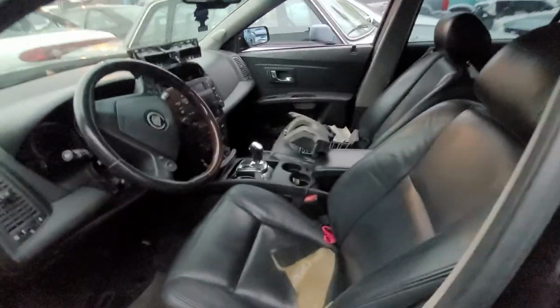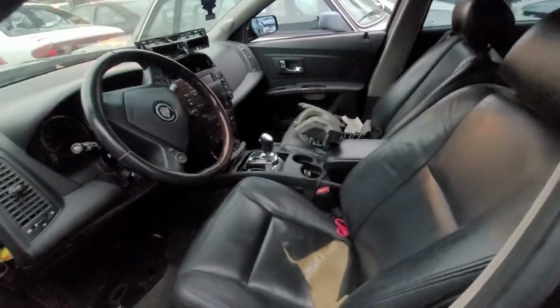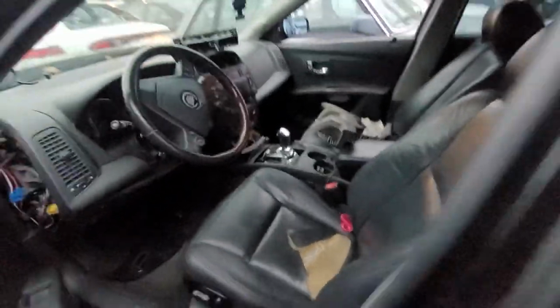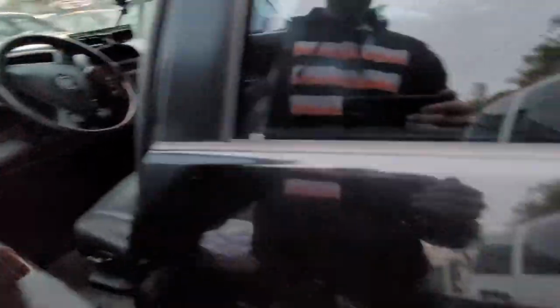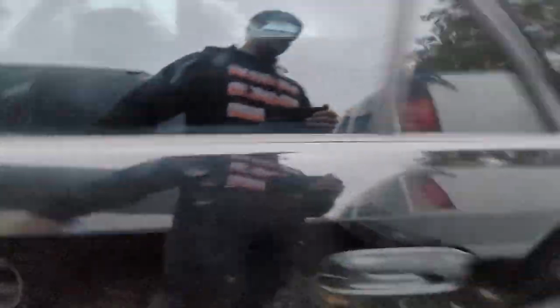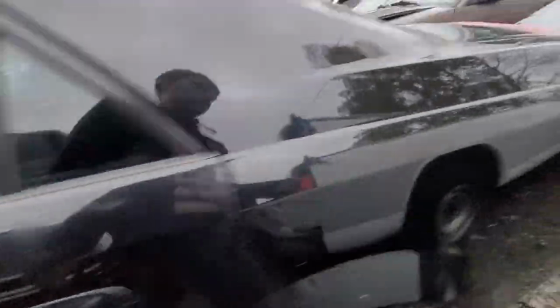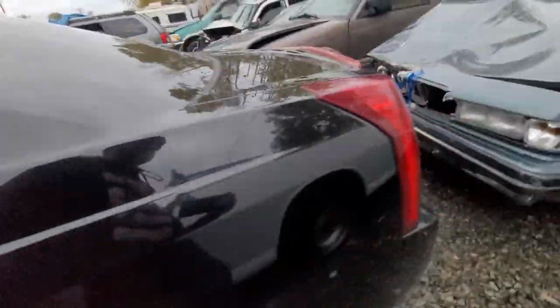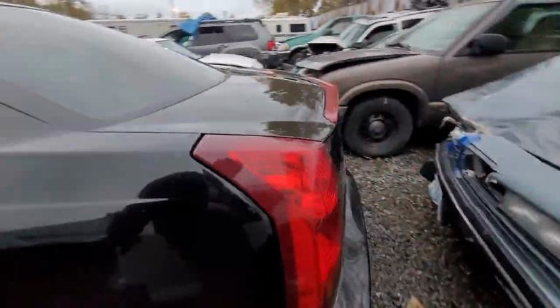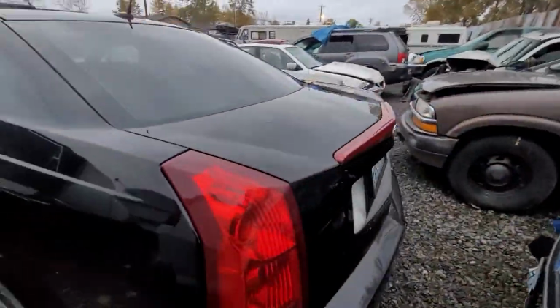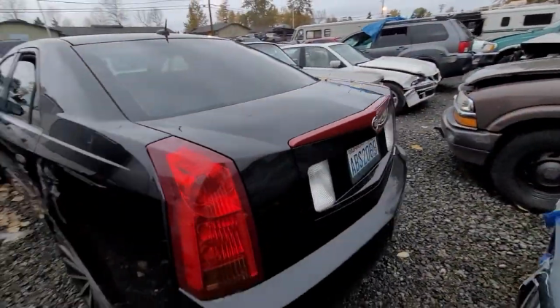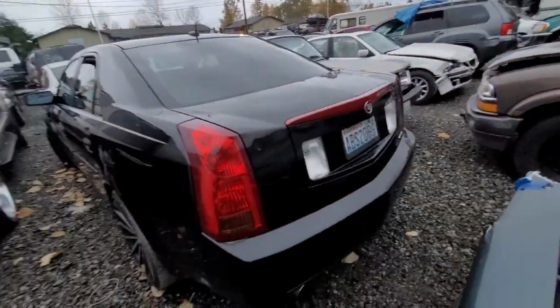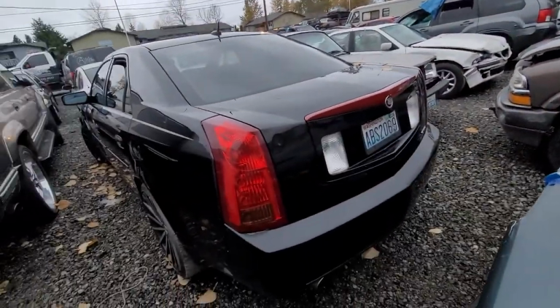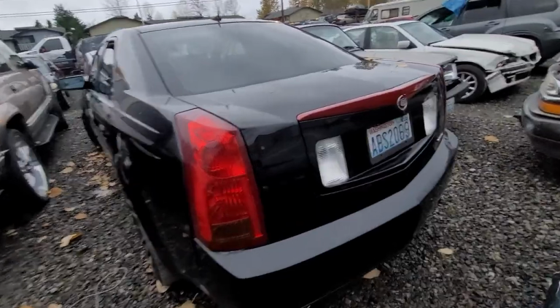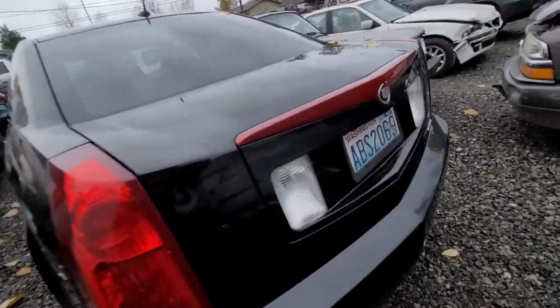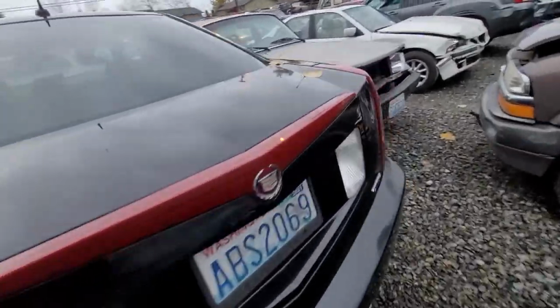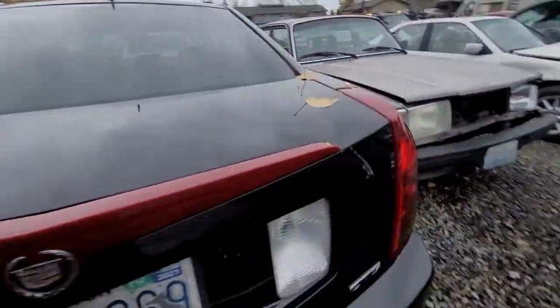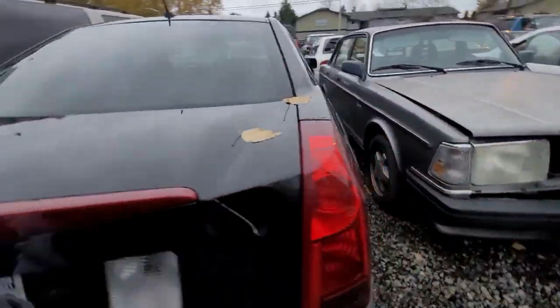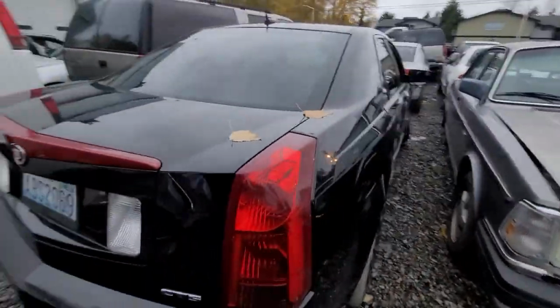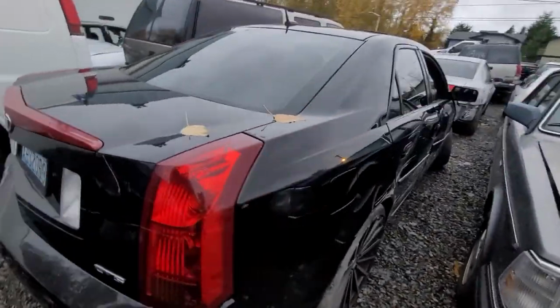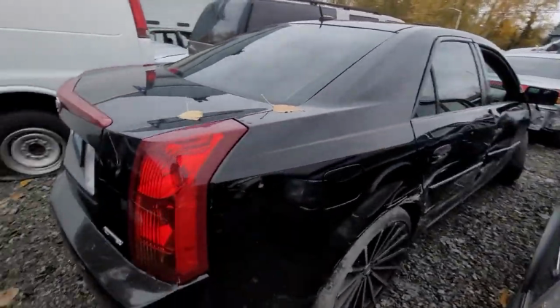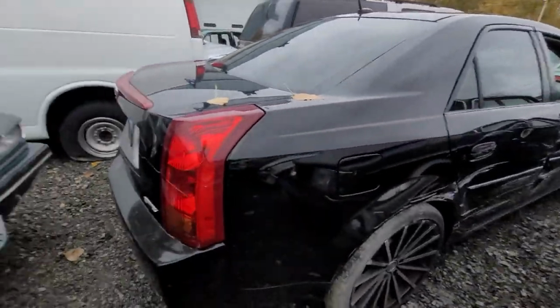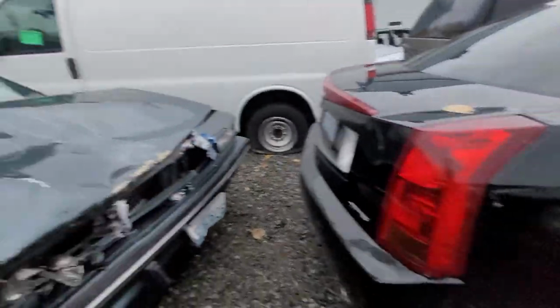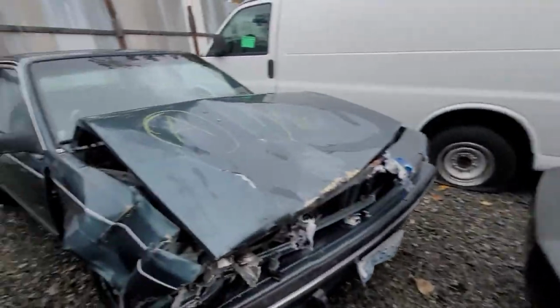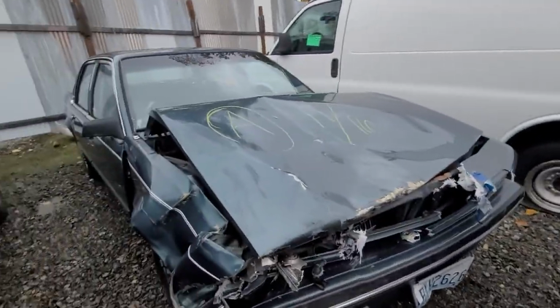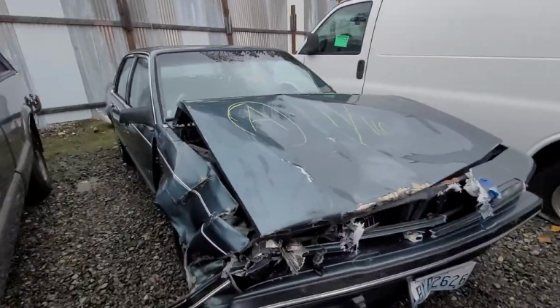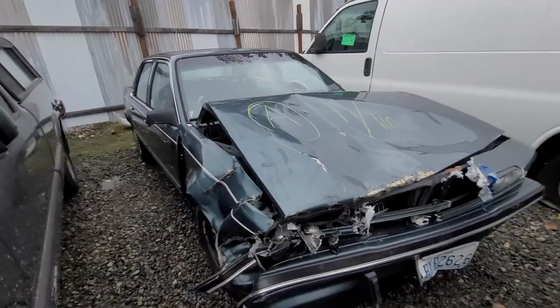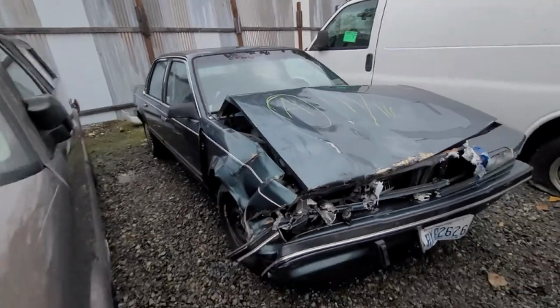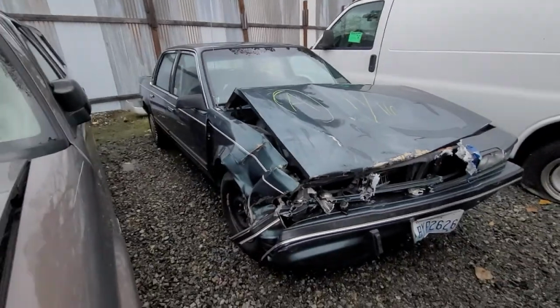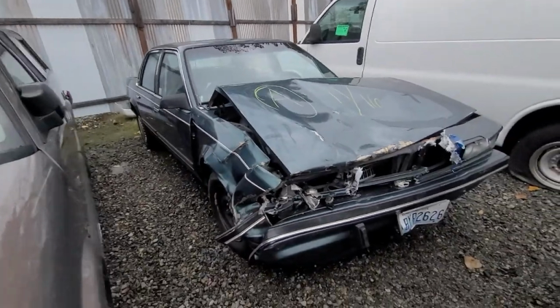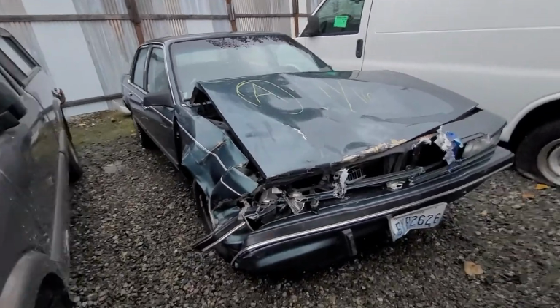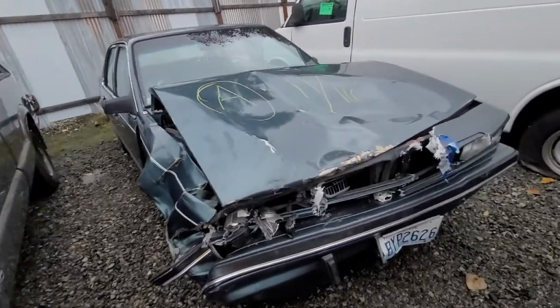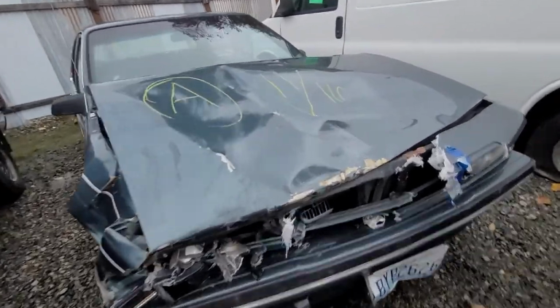Super clean on the outside. Moving on — 85551. I believe this is a Buick Century.